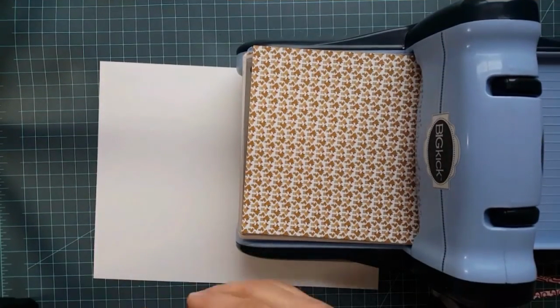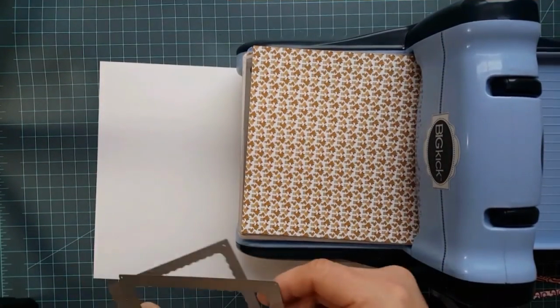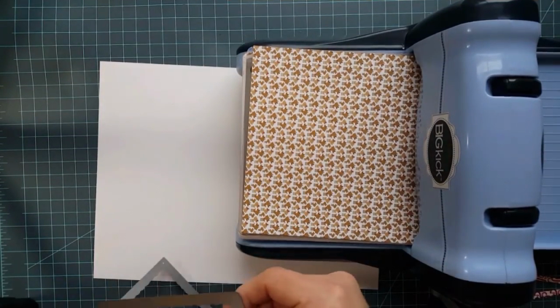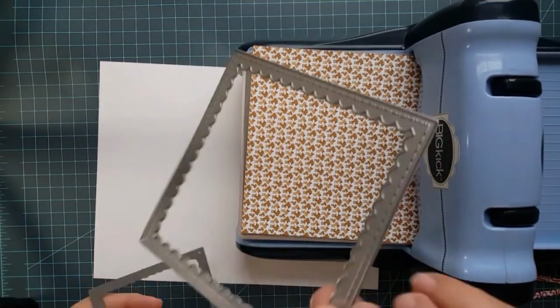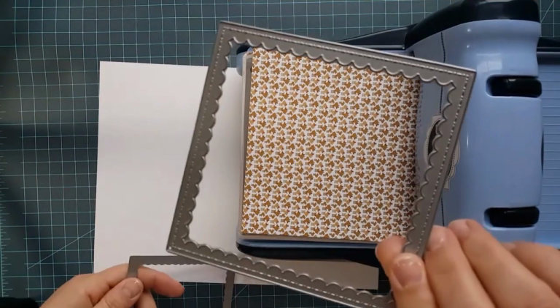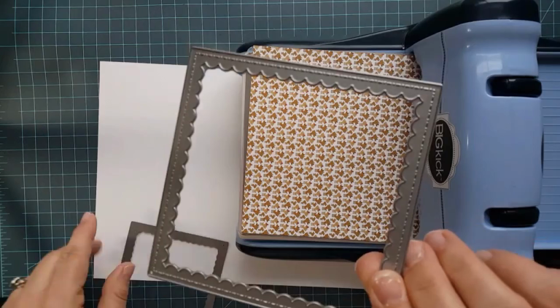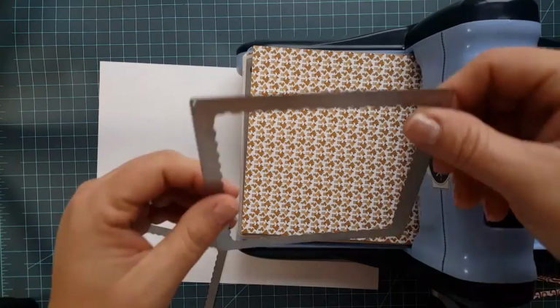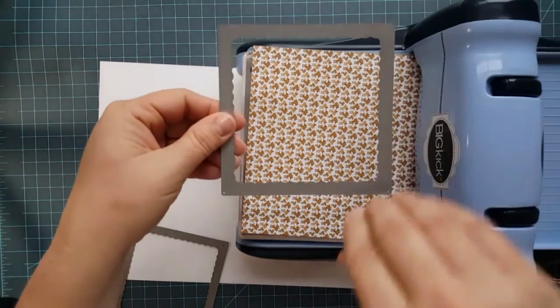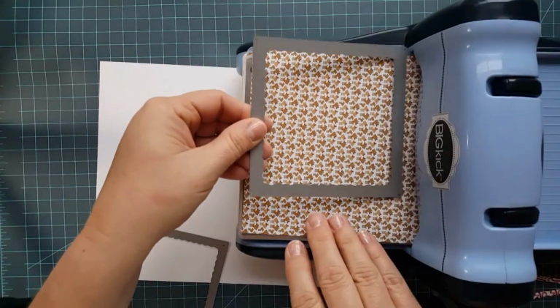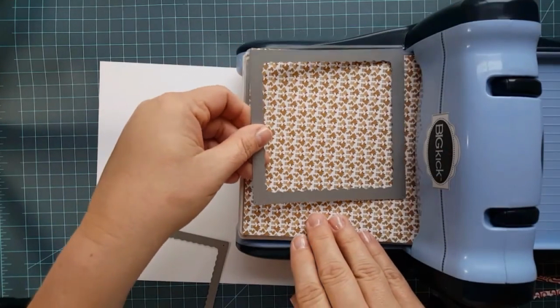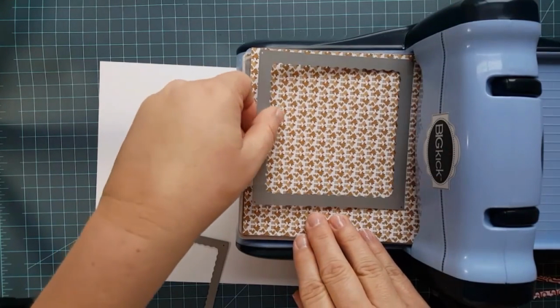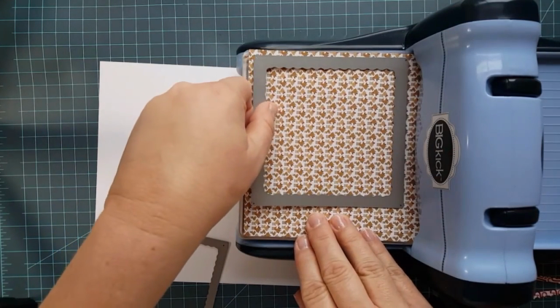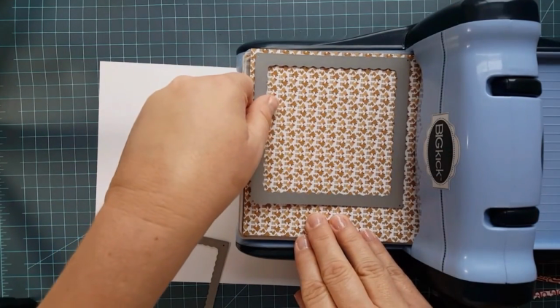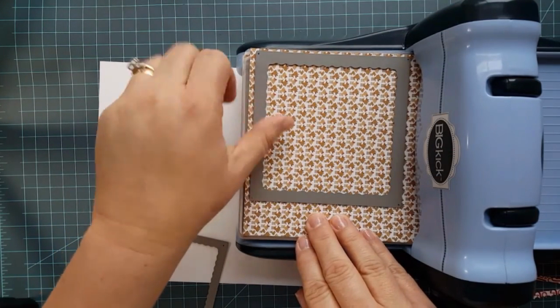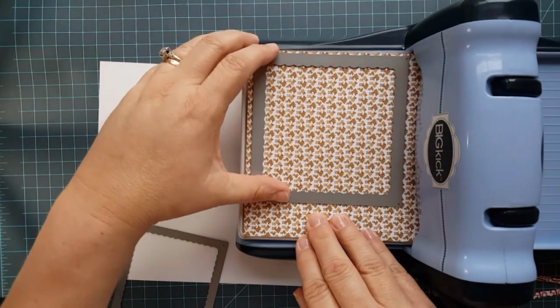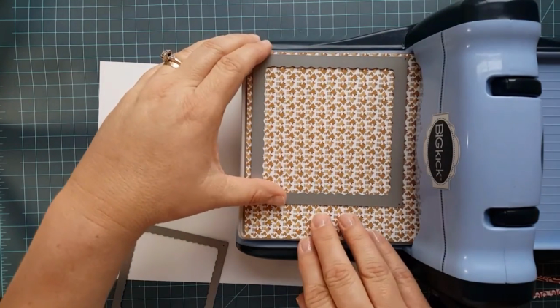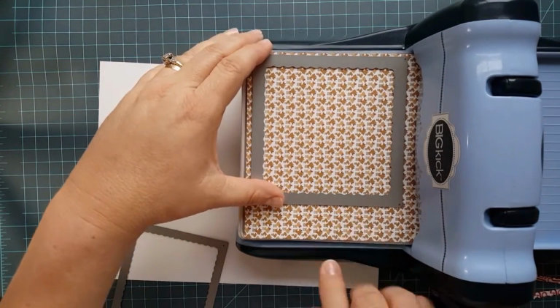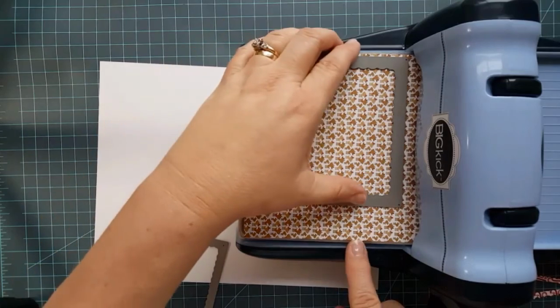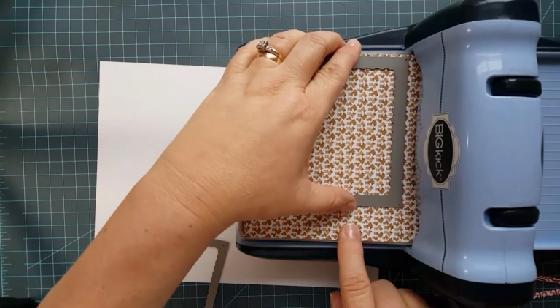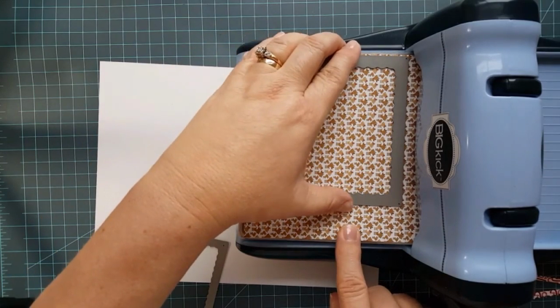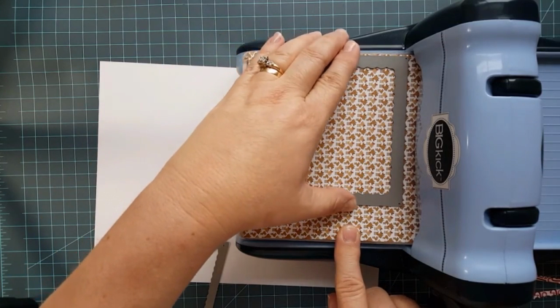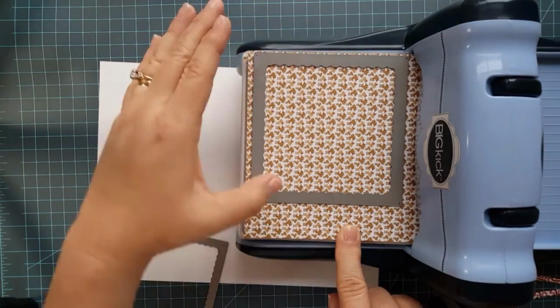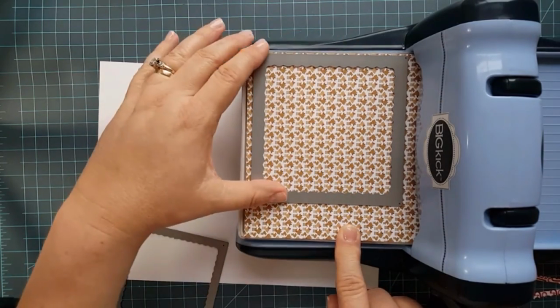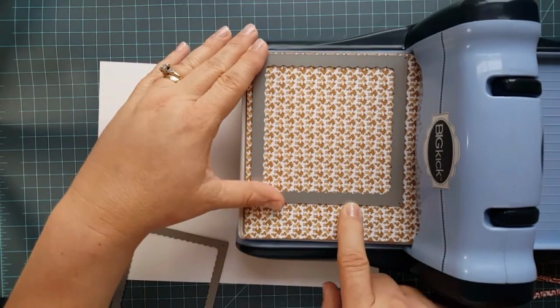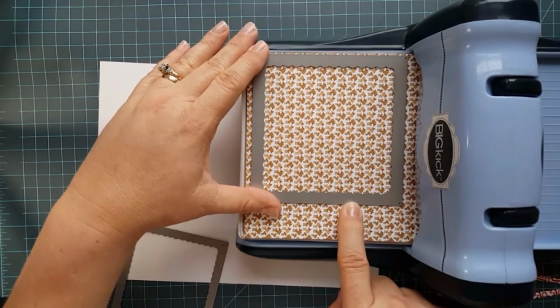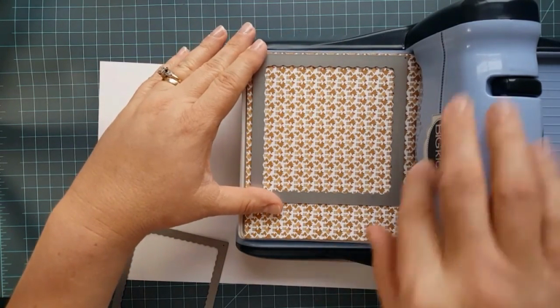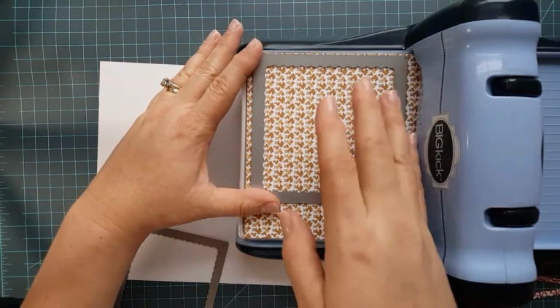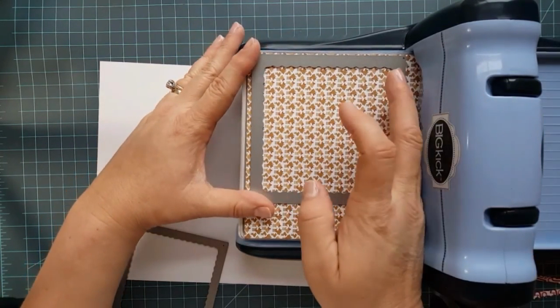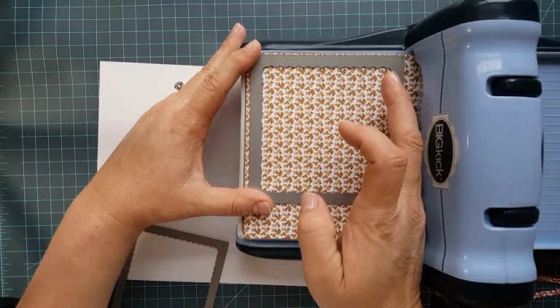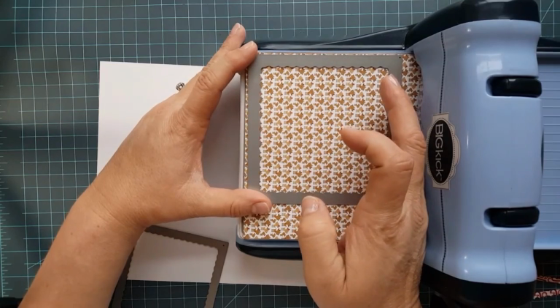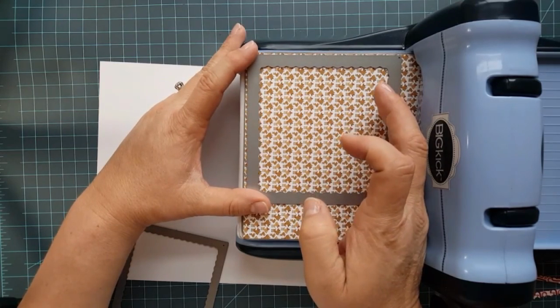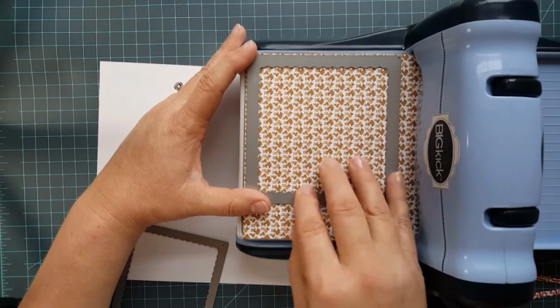You have your largest inside scallop square die. Just lay it down so that it's nice and straight. I try to use as much of my paper as I can and not waste any of it.